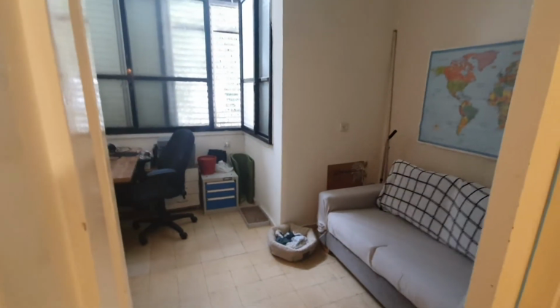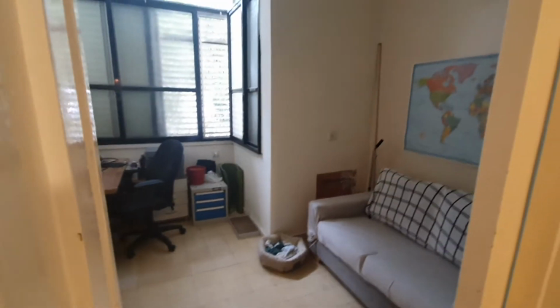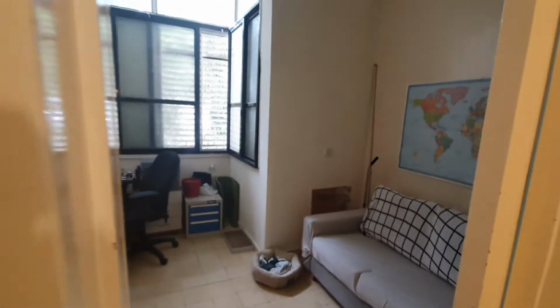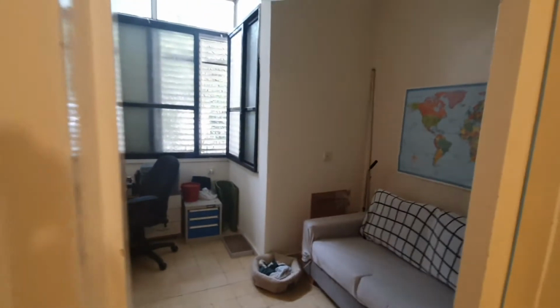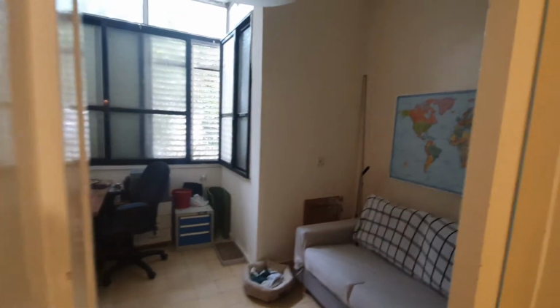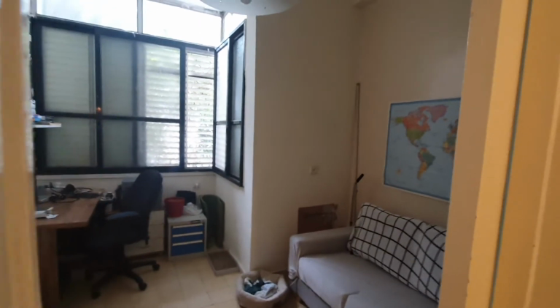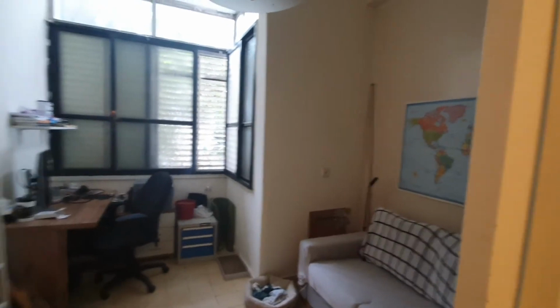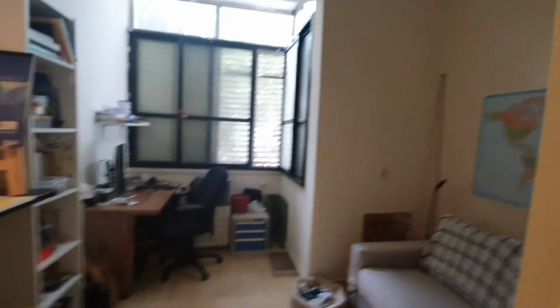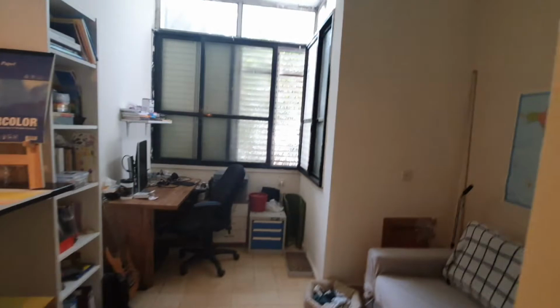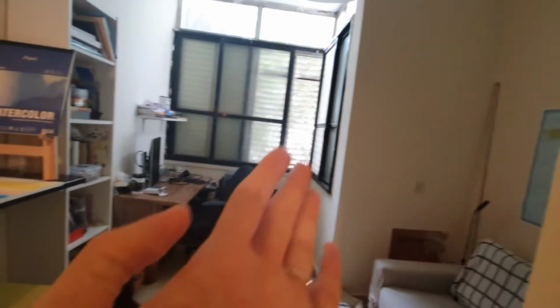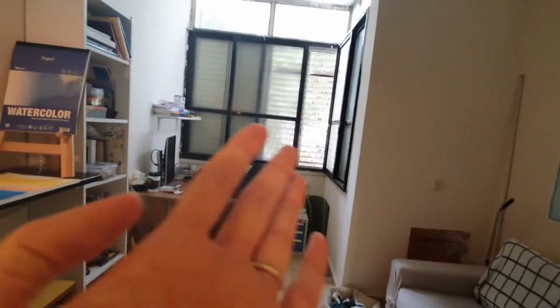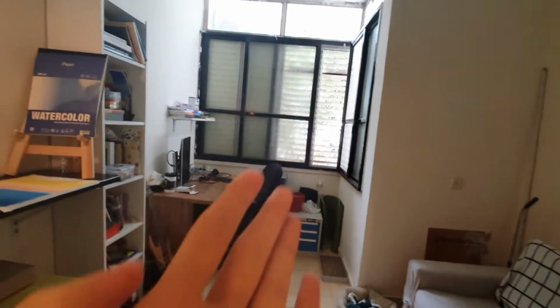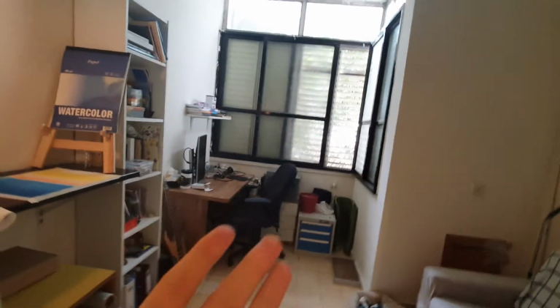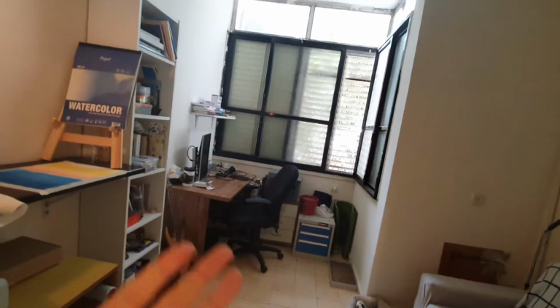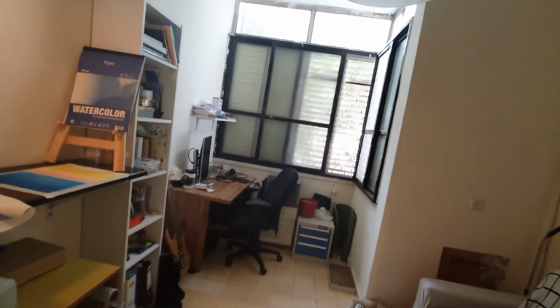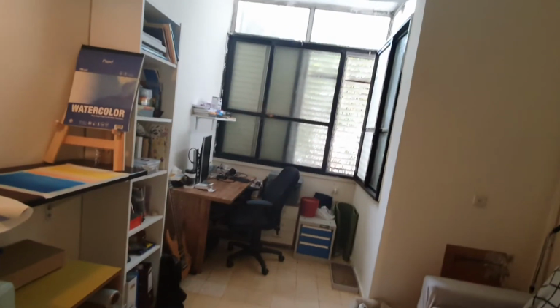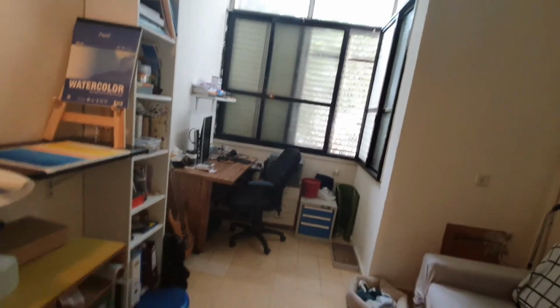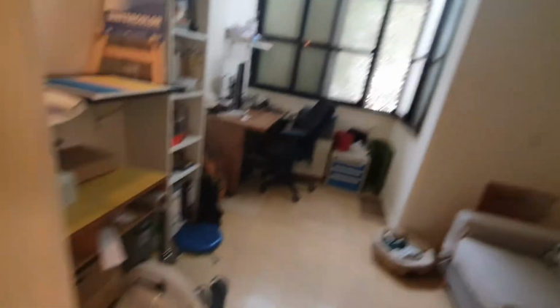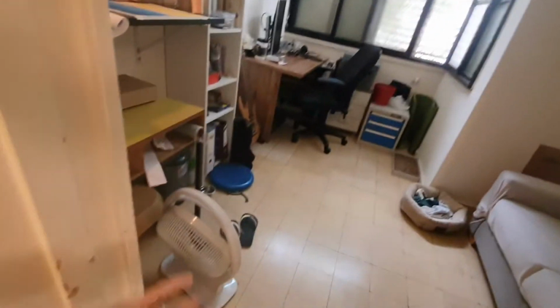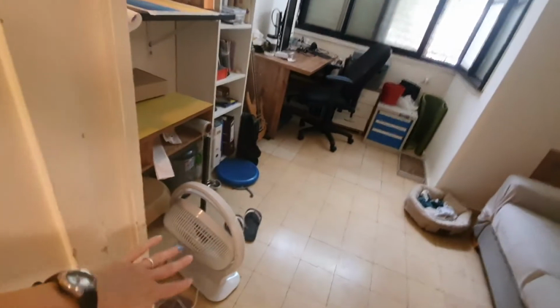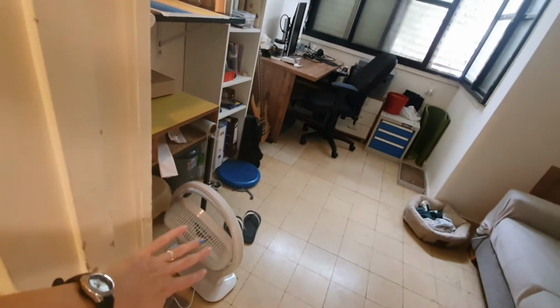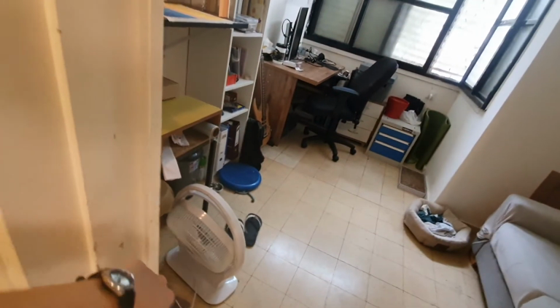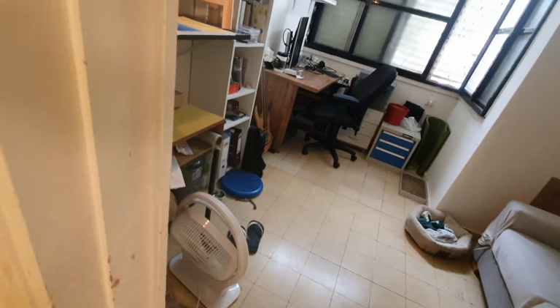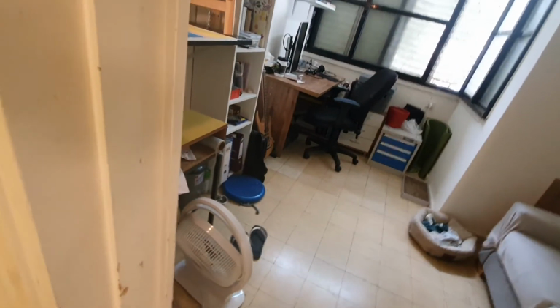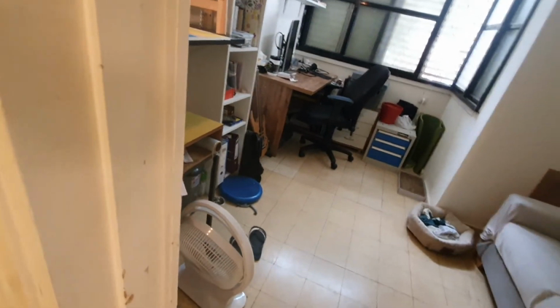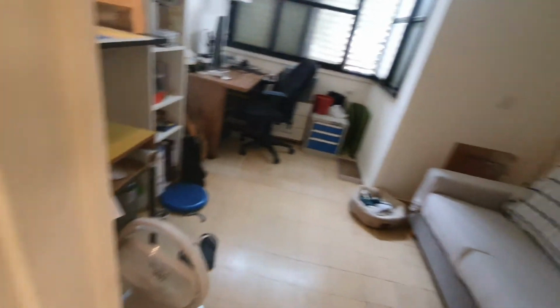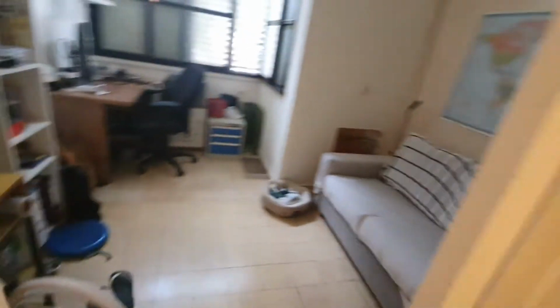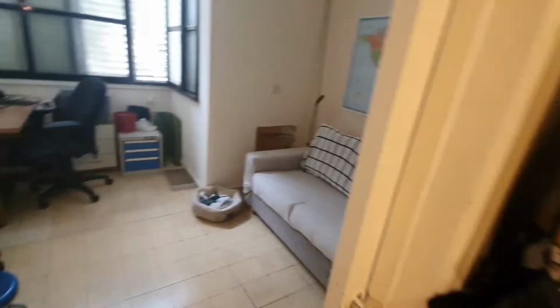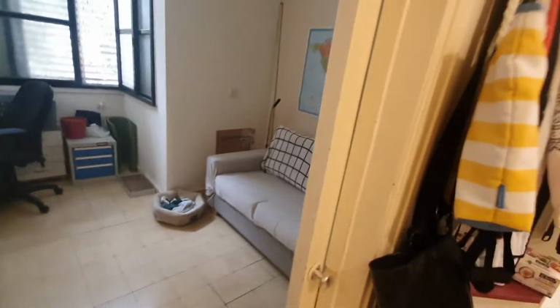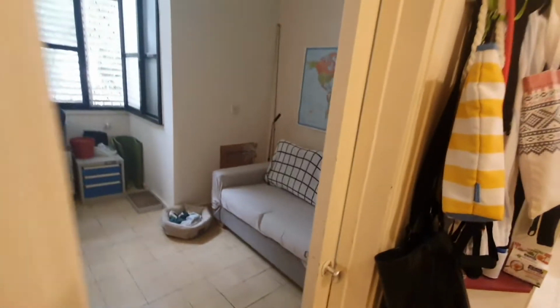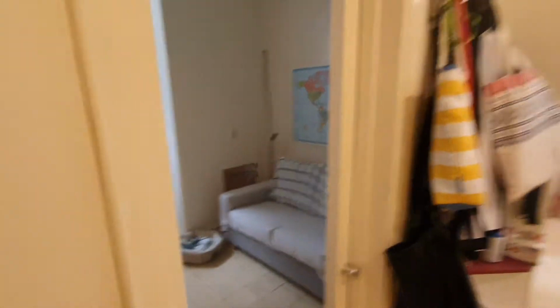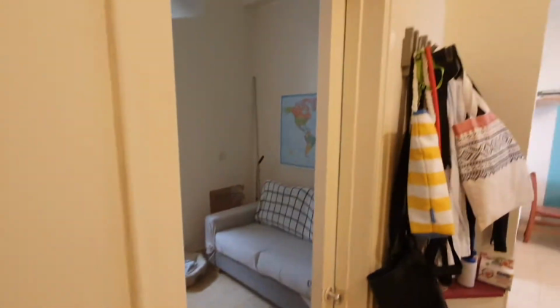There isn't an air conditioner, but there are windows — during the winter it's really nice. And the fan is here as well. So that is the study.